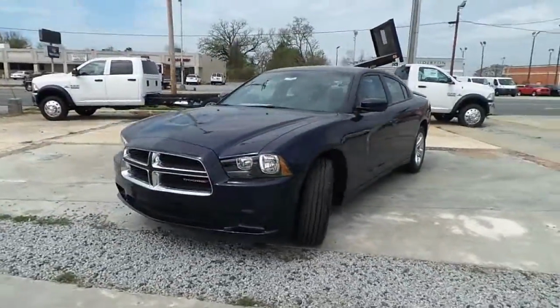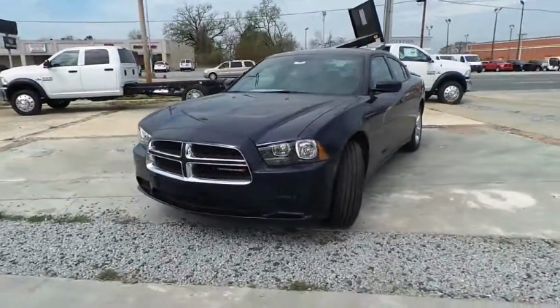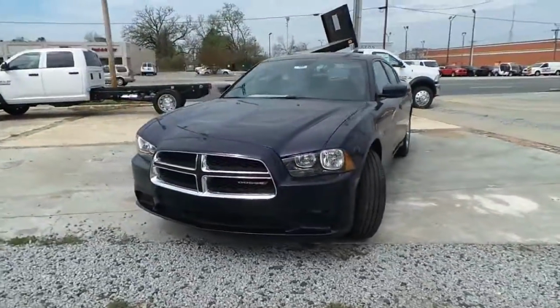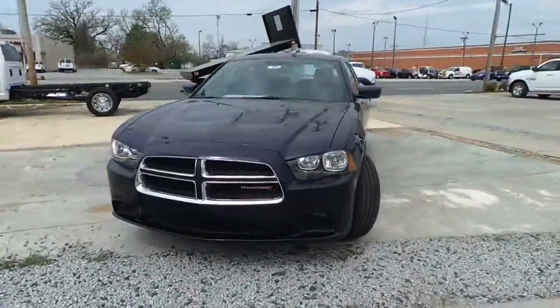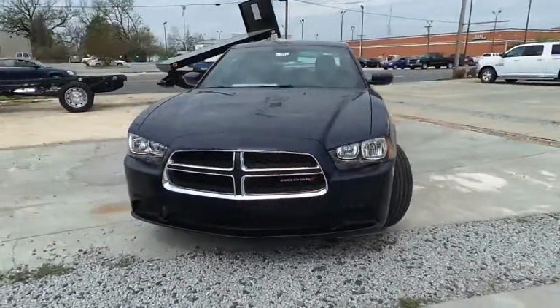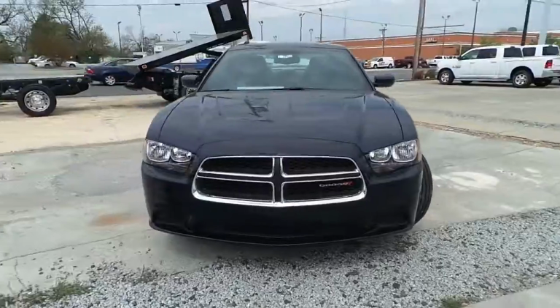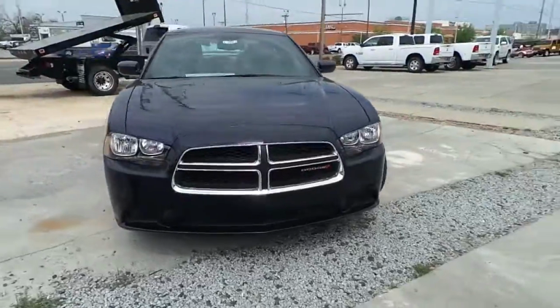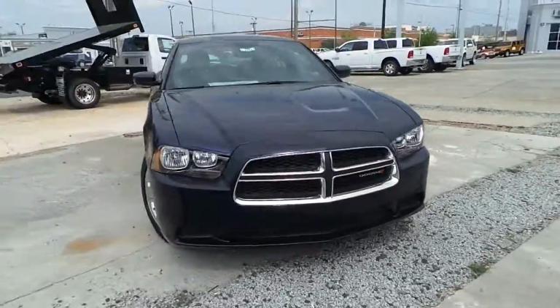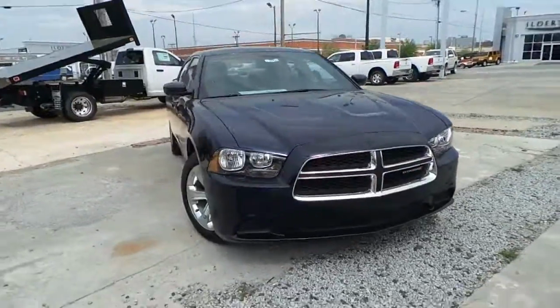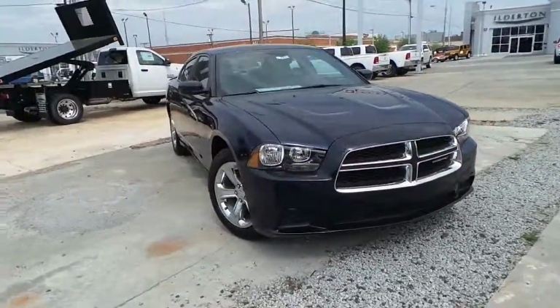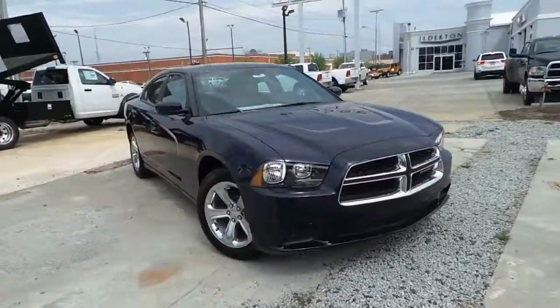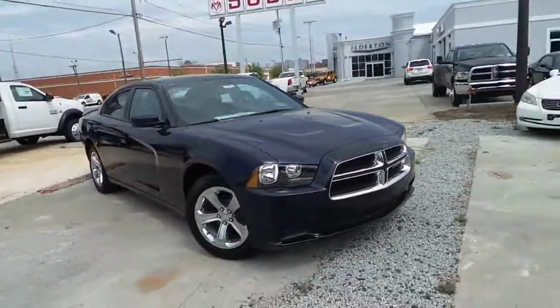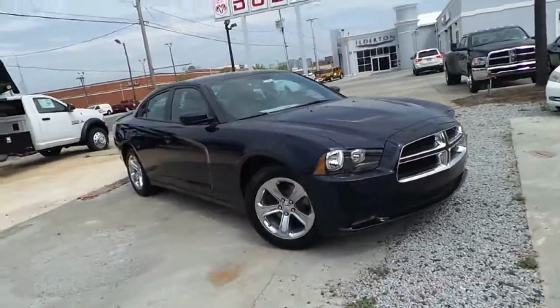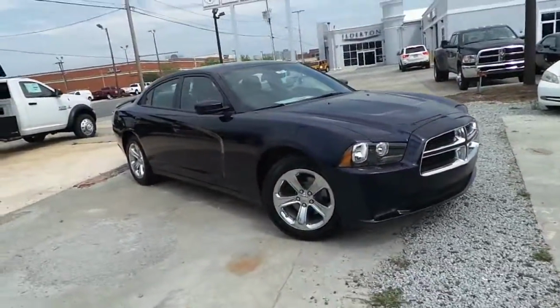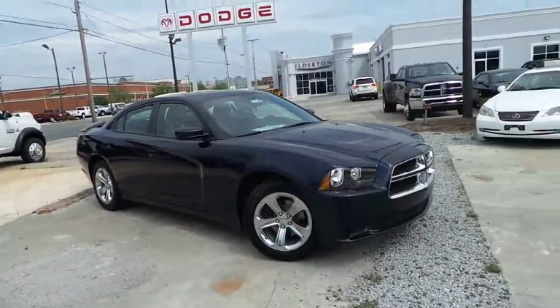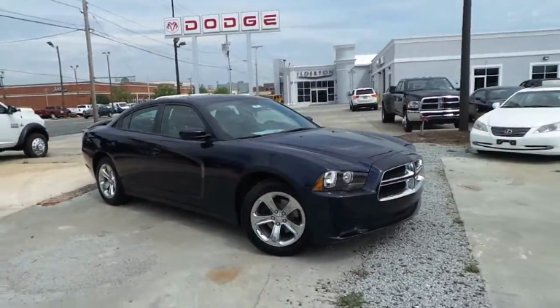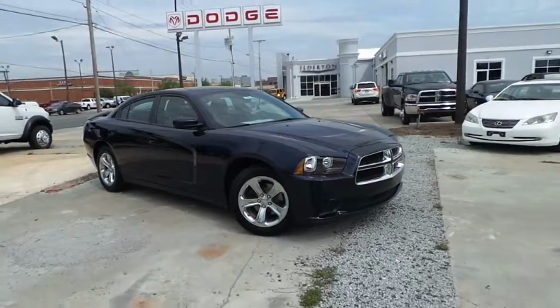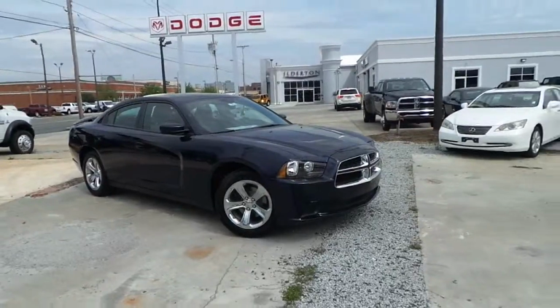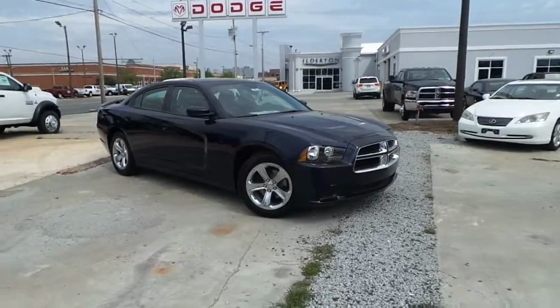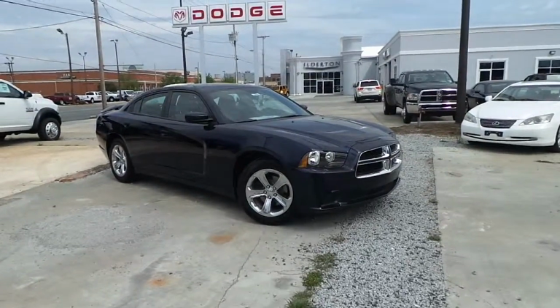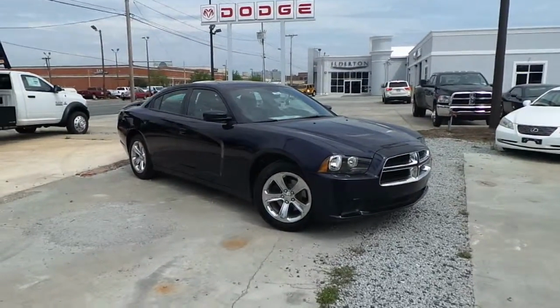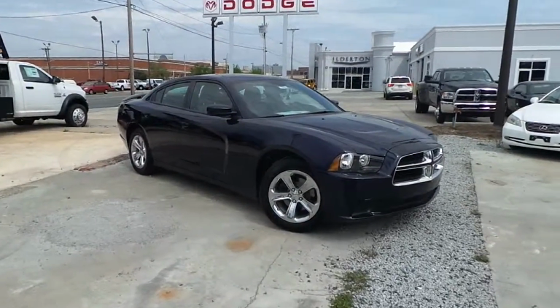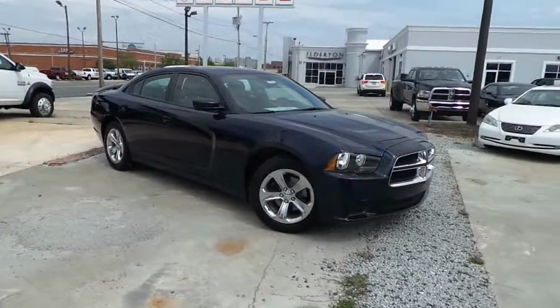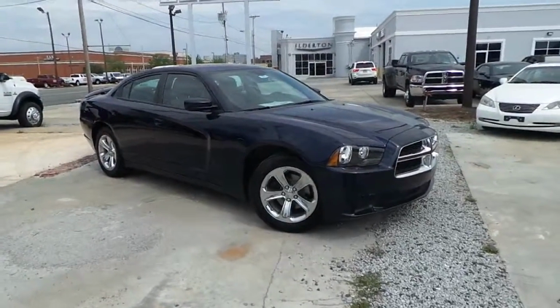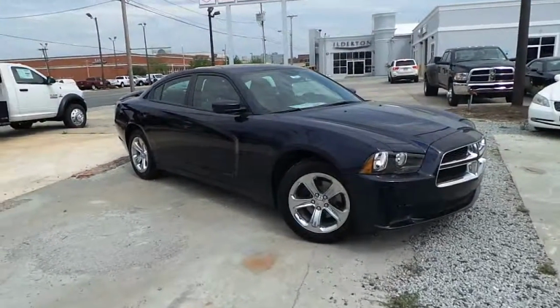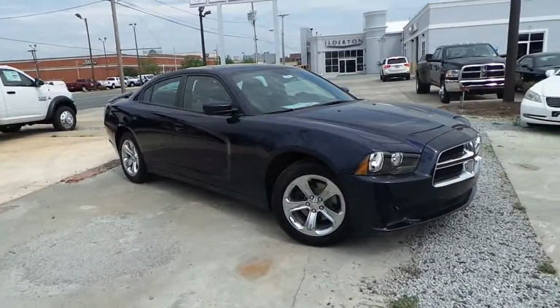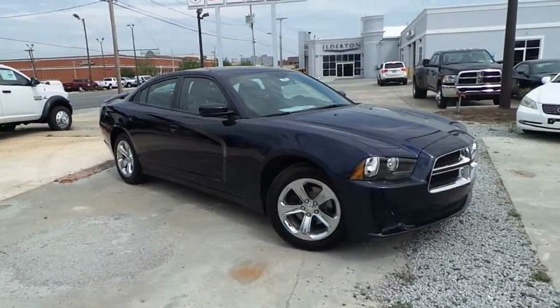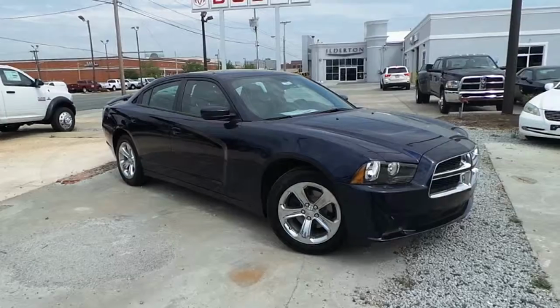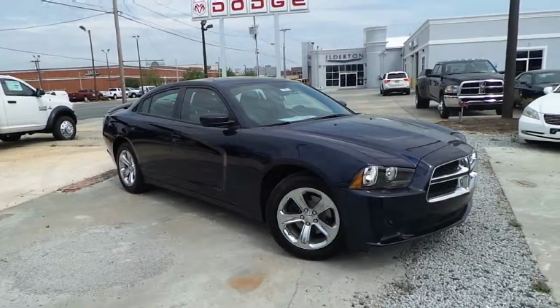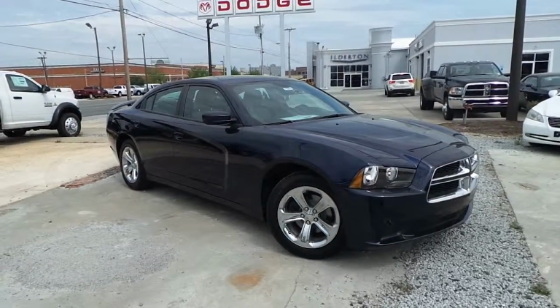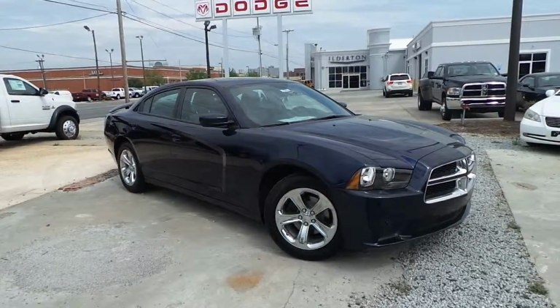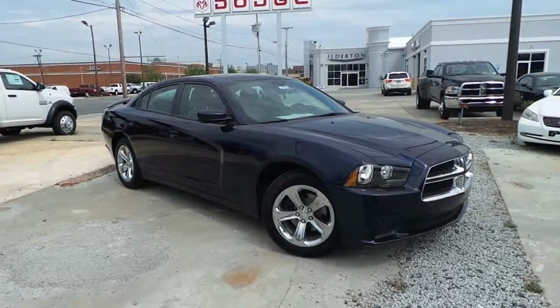So make a trip out to Elderton Dodge Chrysler Jeep today. We're having great deals, great rebates, and great offers. Don't miss out on a great opportunity to get yourself an all new 2014 Dodge Charger today.